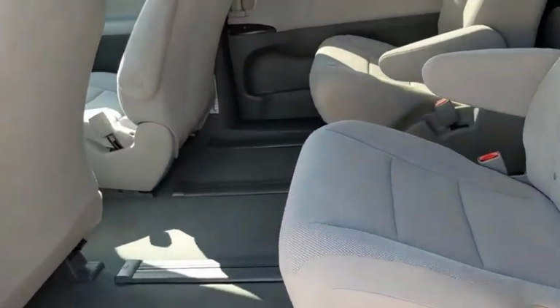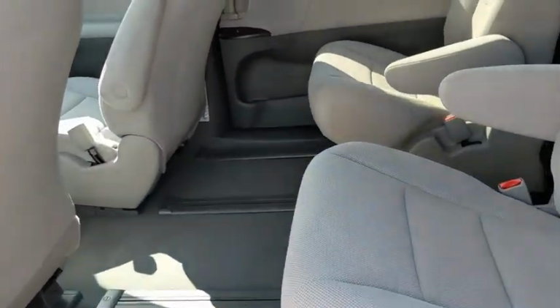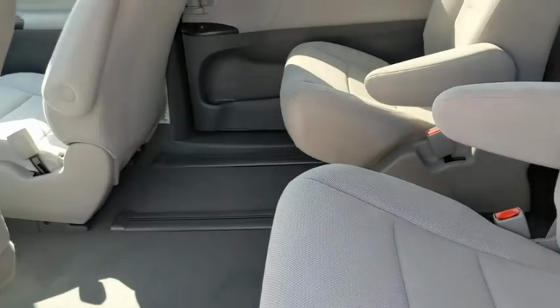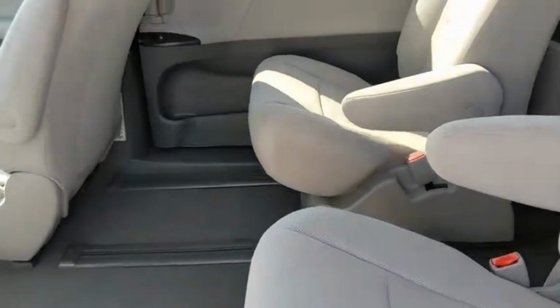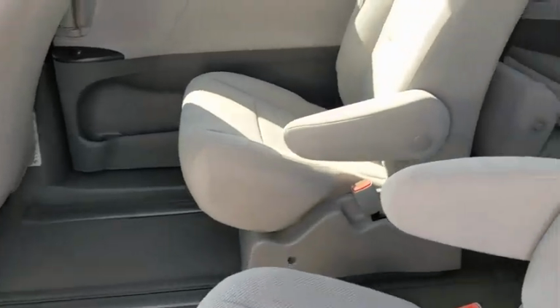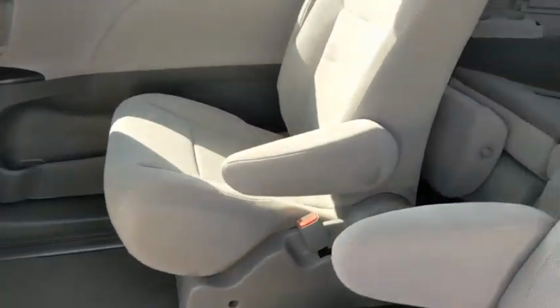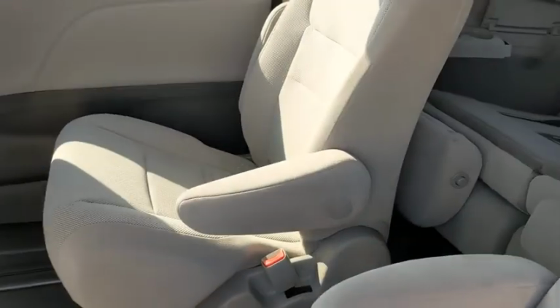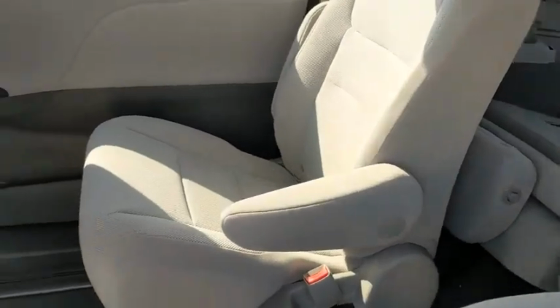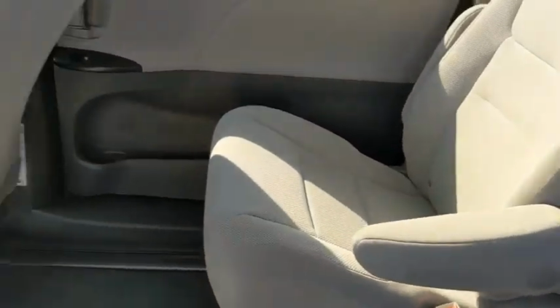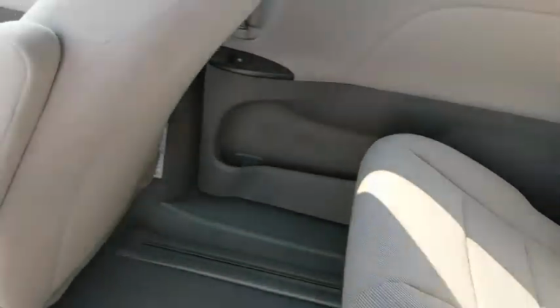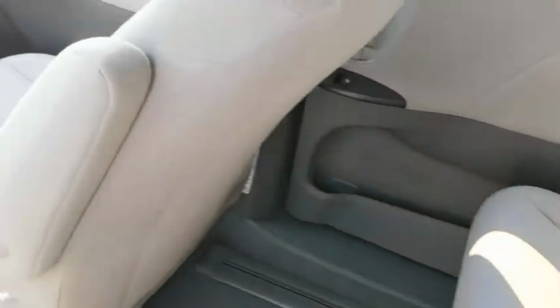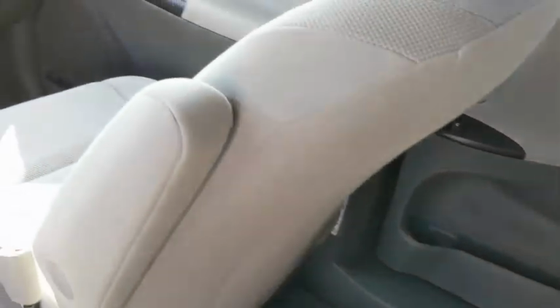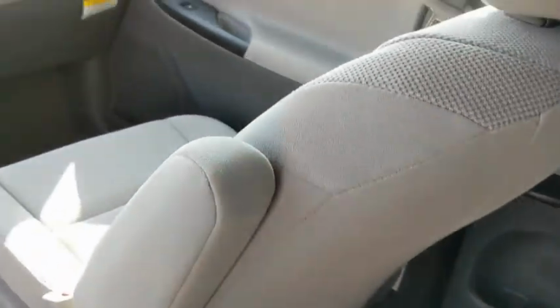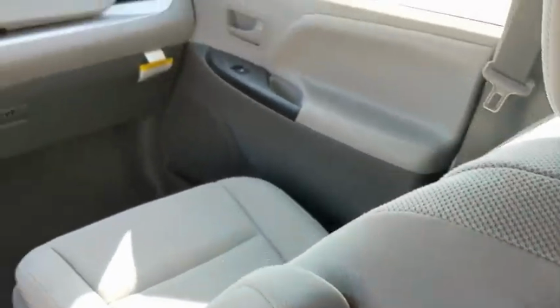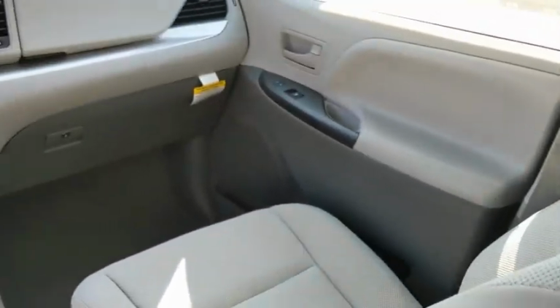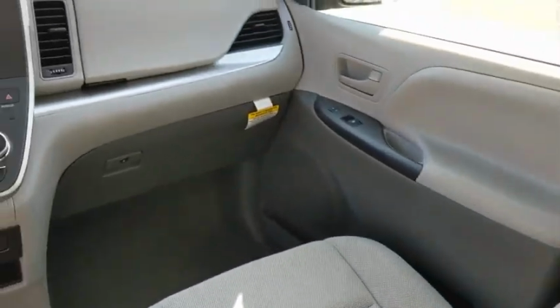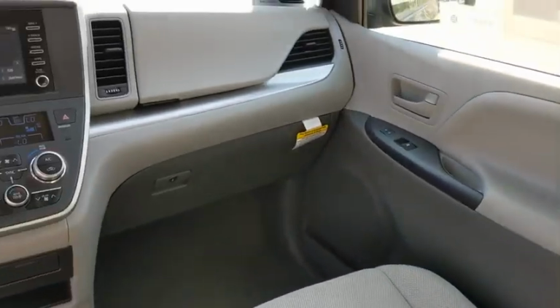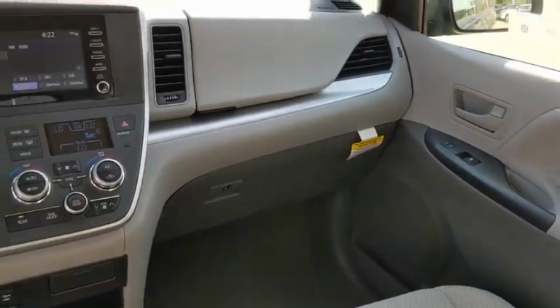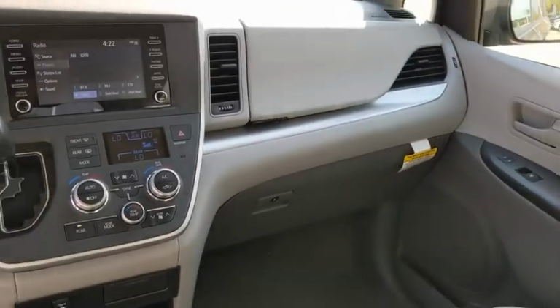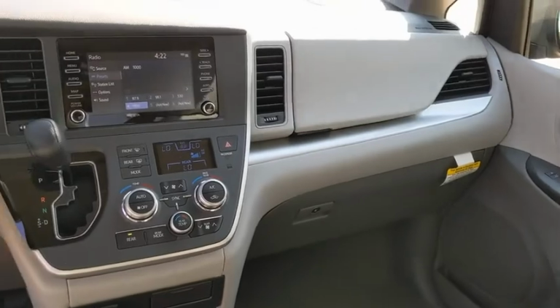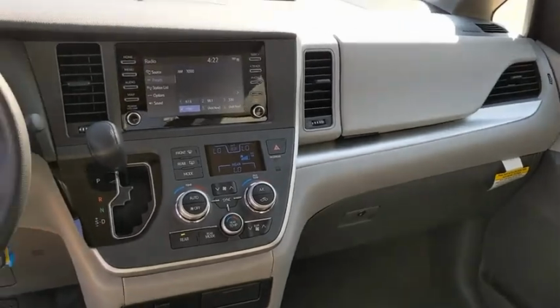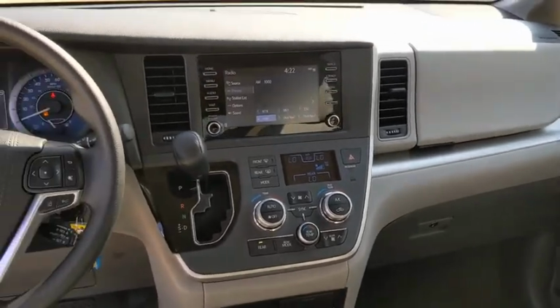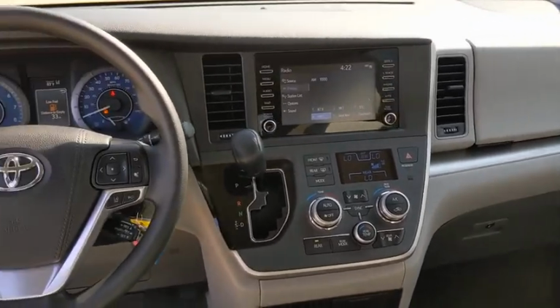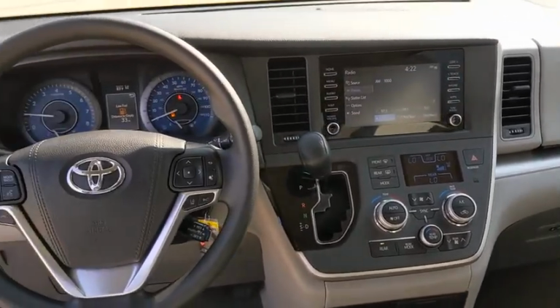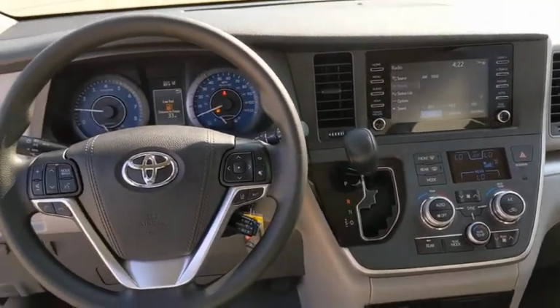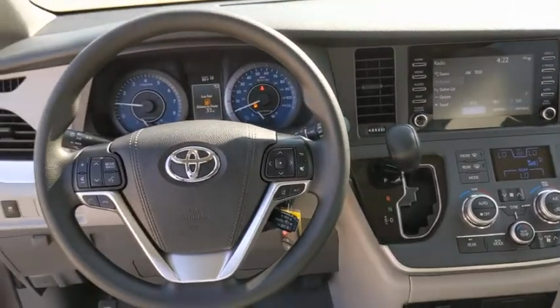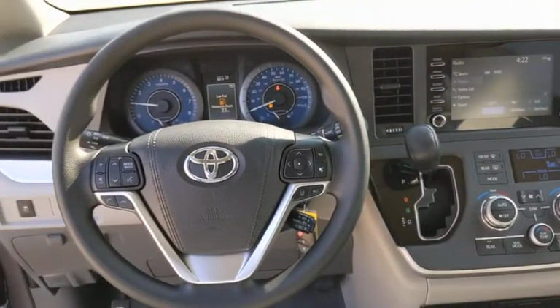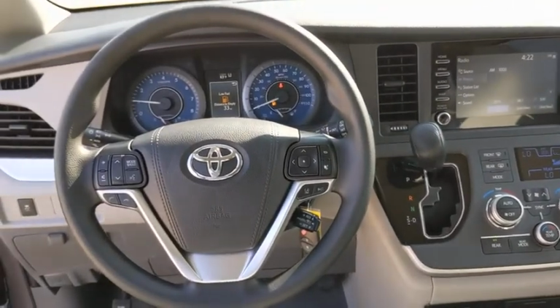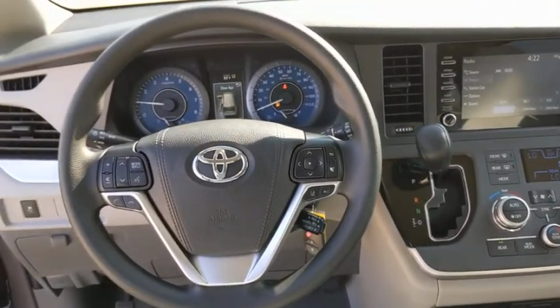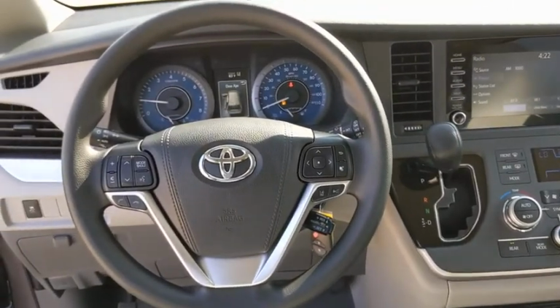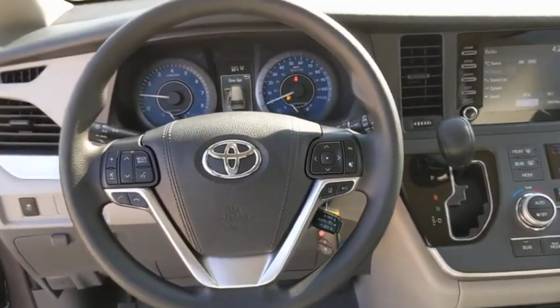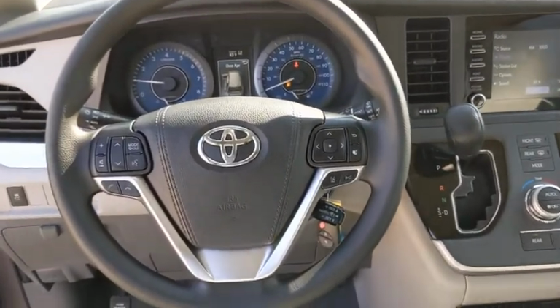Bluetooth, adjustable steering wheel, power steering, keyless start, four-wheel disc brakes, cruise control, auto-dimming rear-view mirror, aluminum wheels, rear defrost.